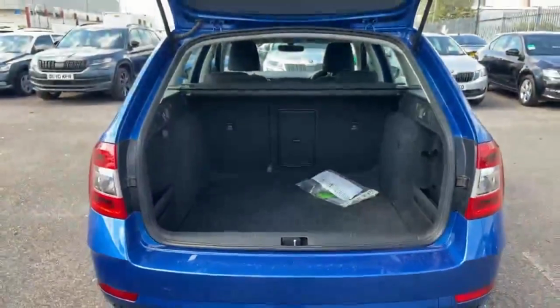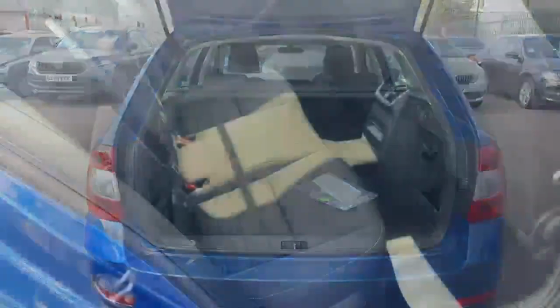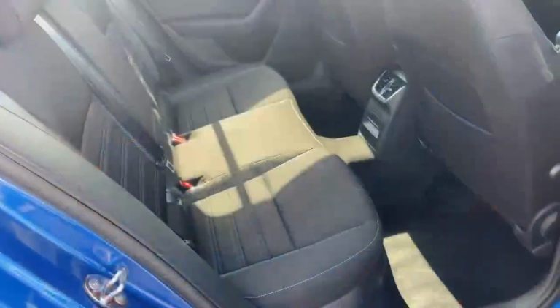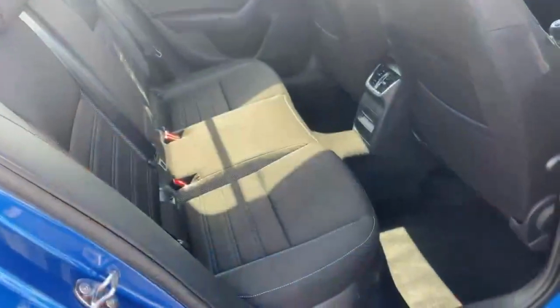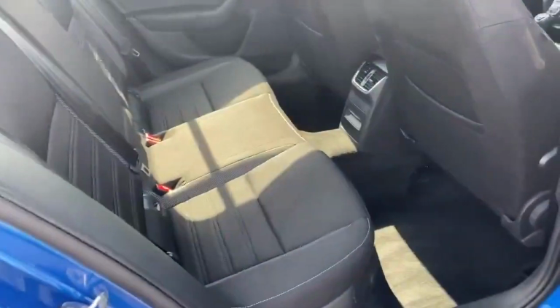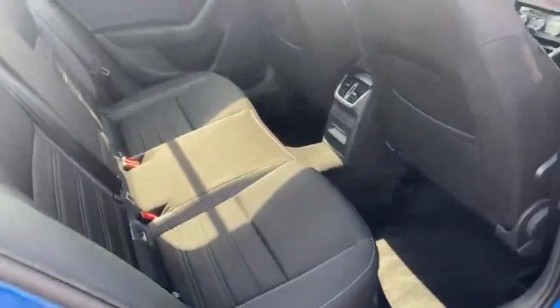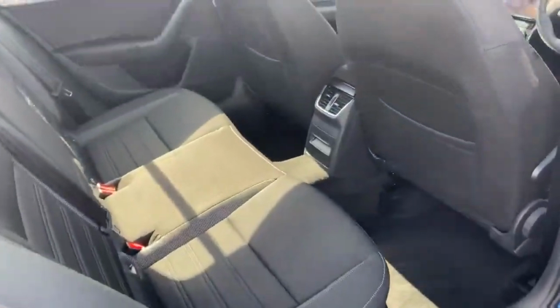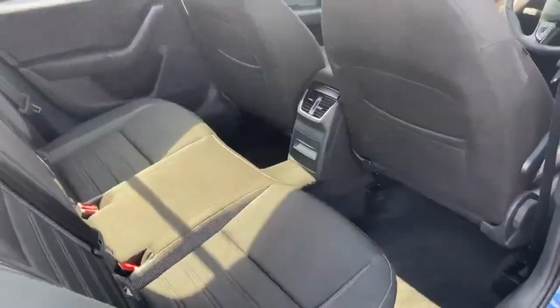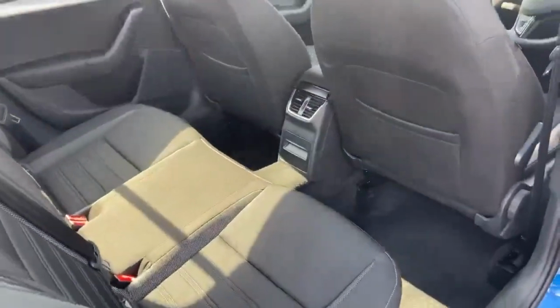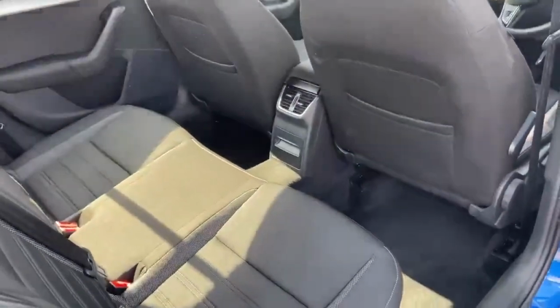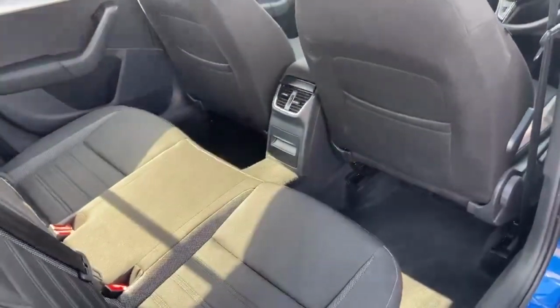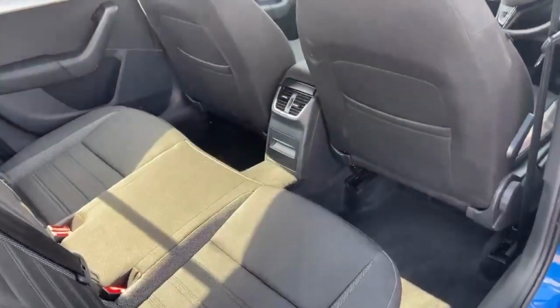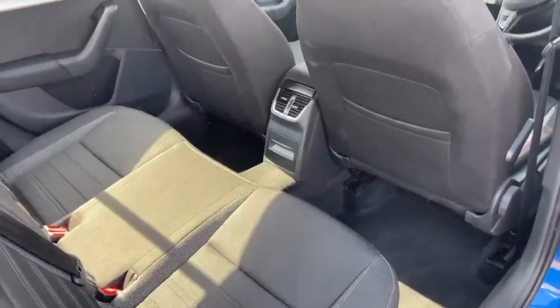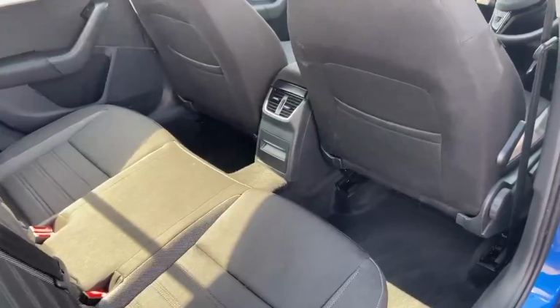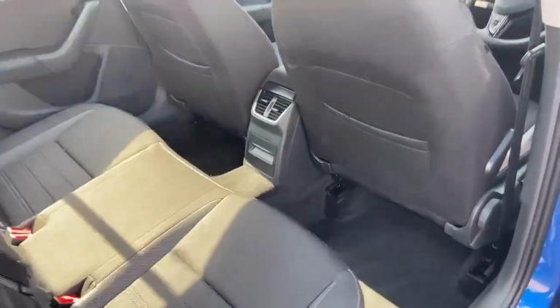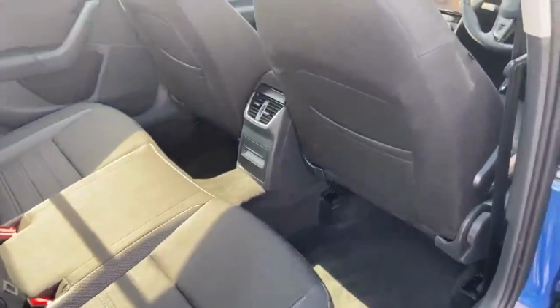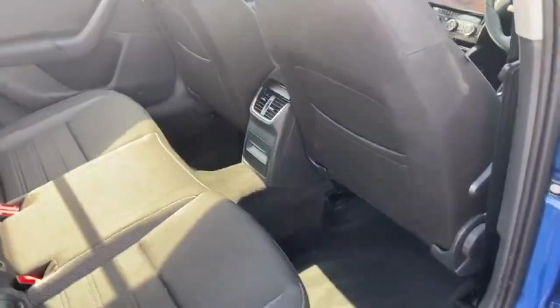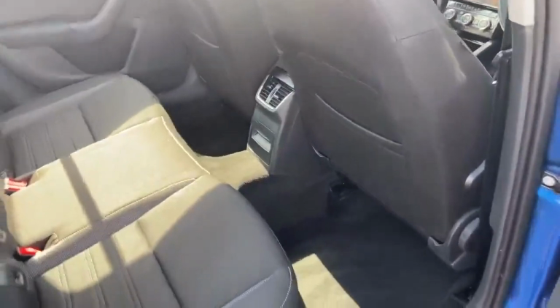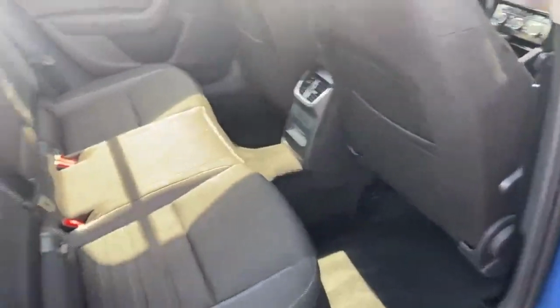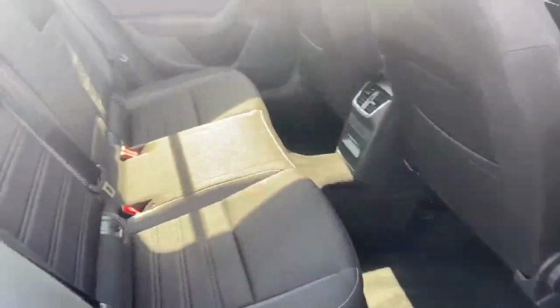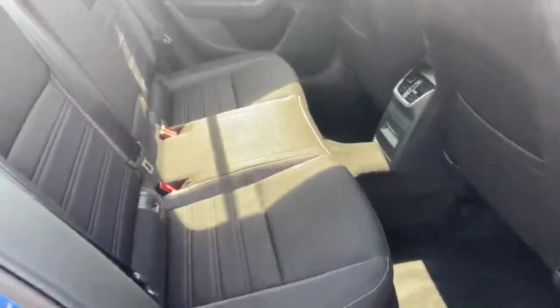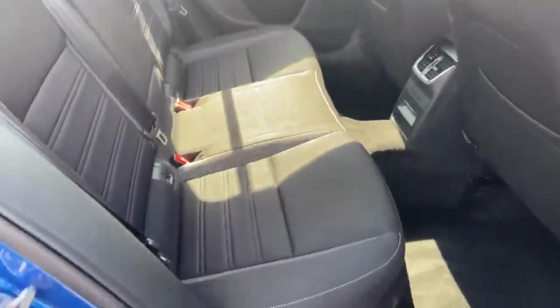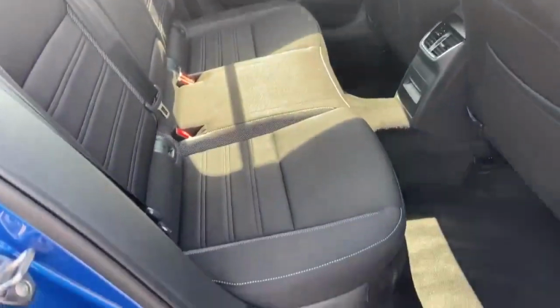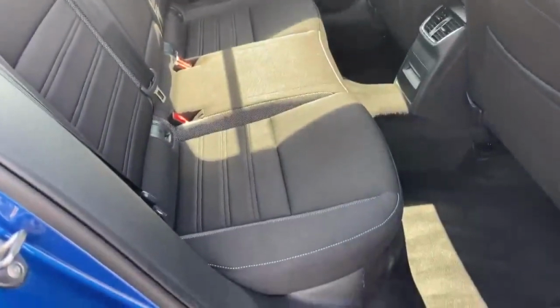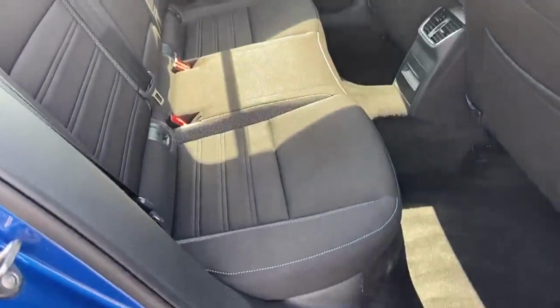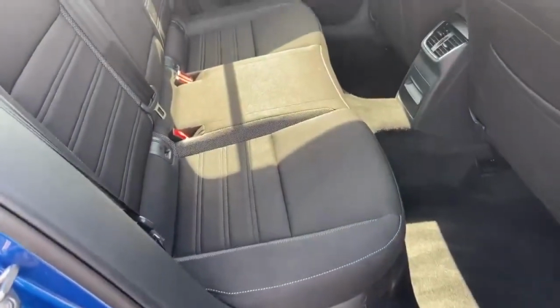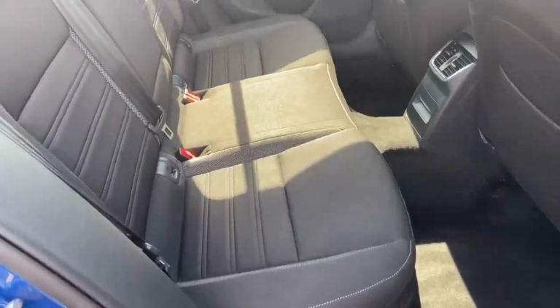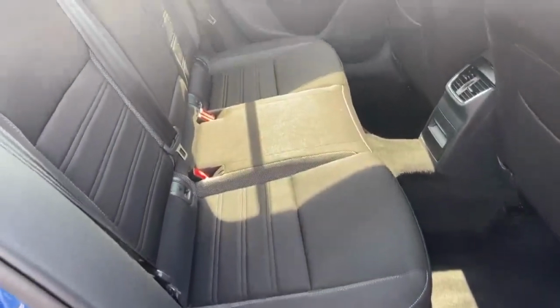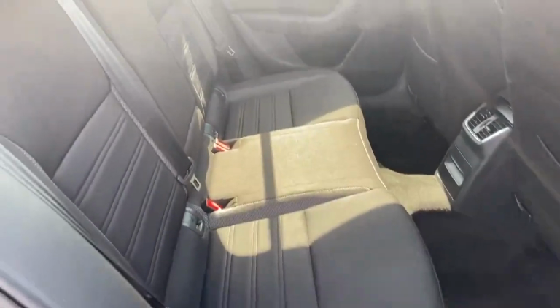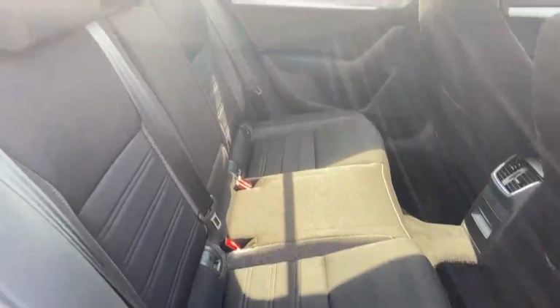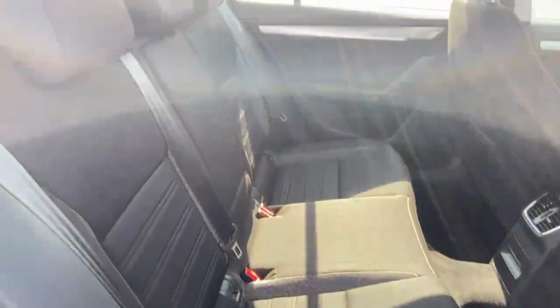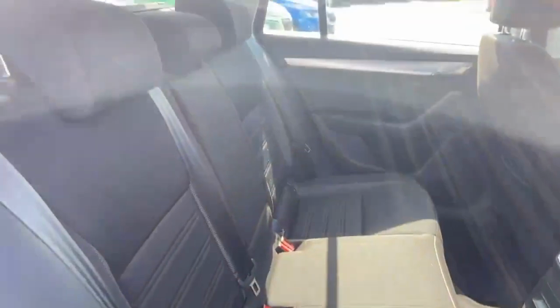Over here we have the rear of the vehicle — phenomenal legroom. The seats are finished off in a black cloth upholstery.